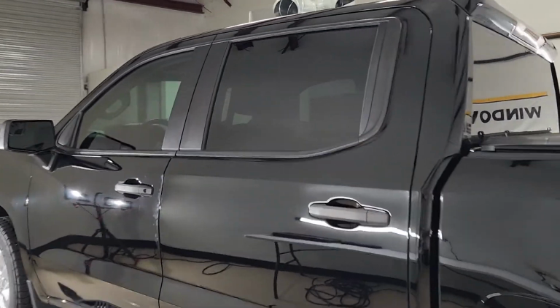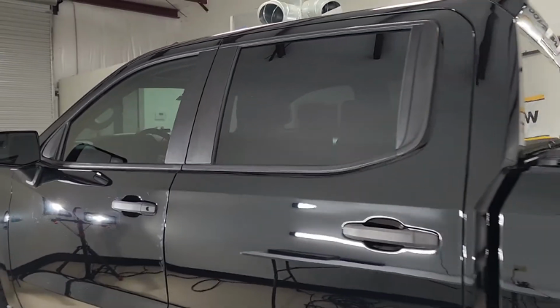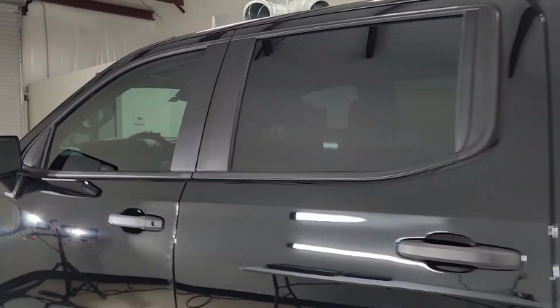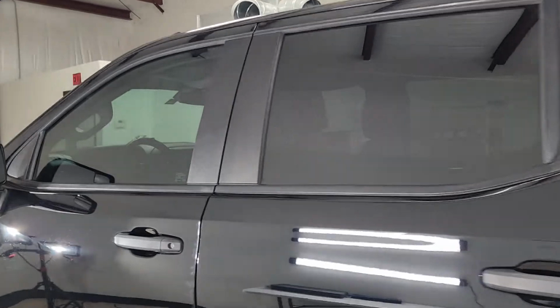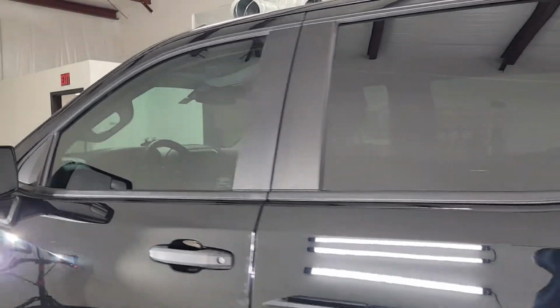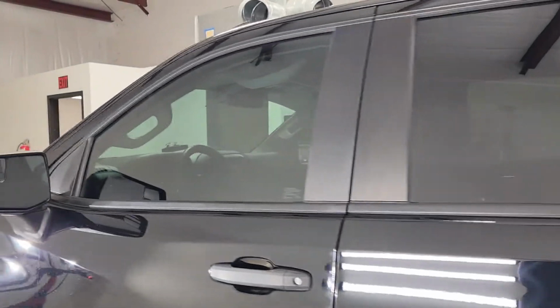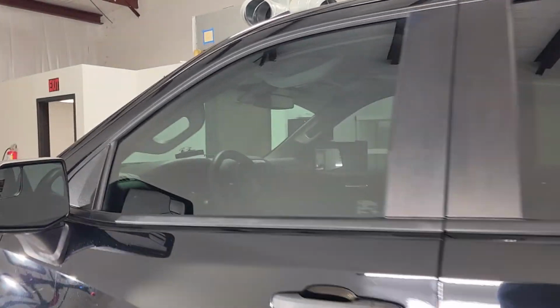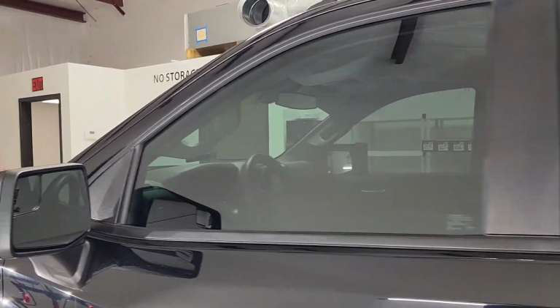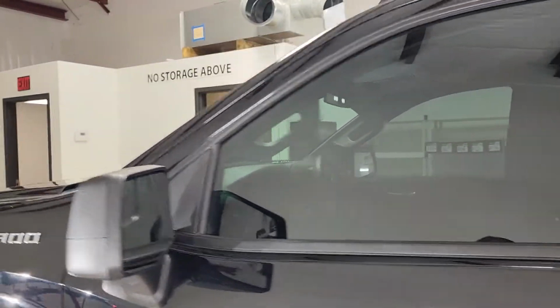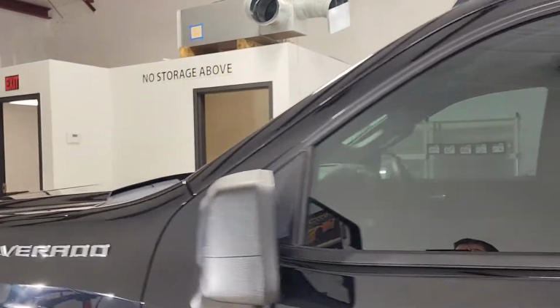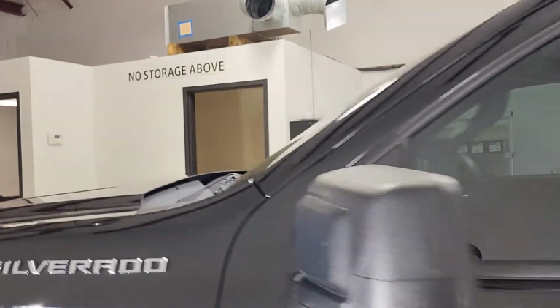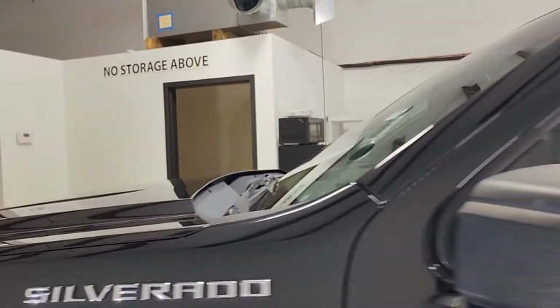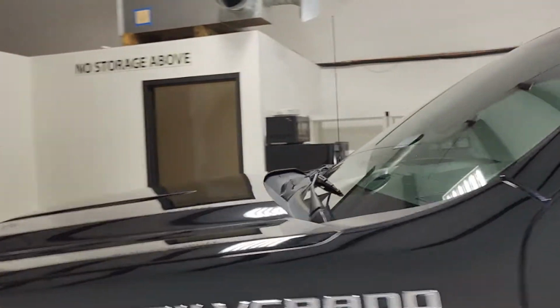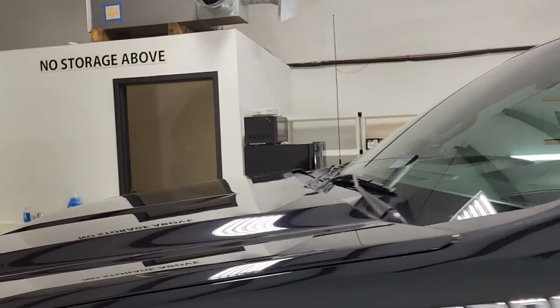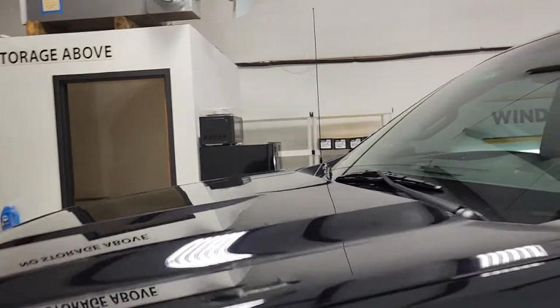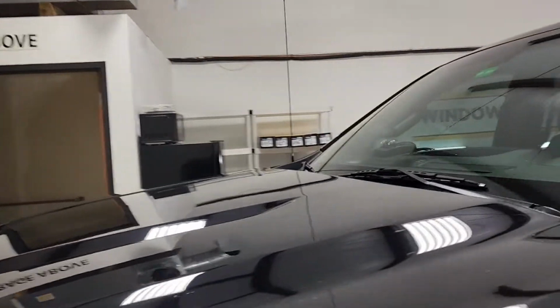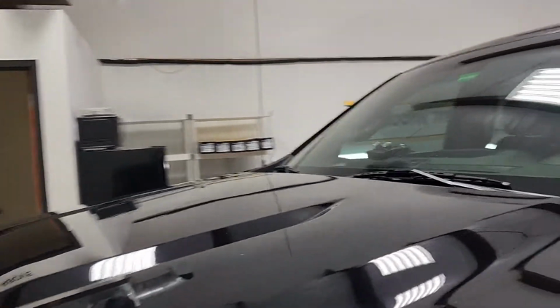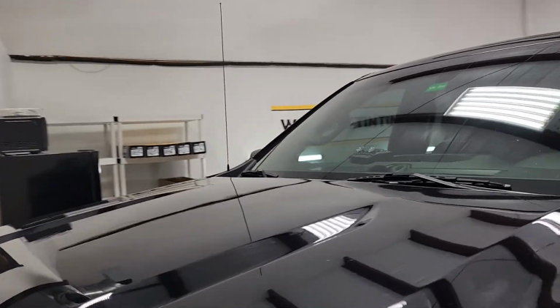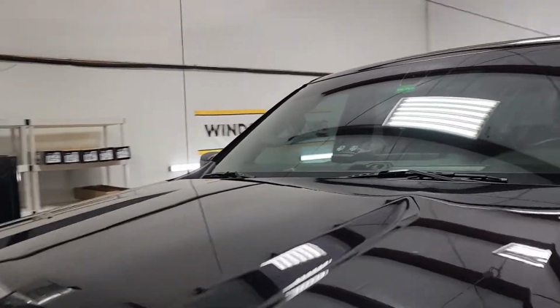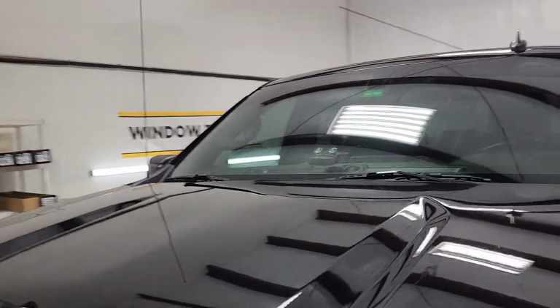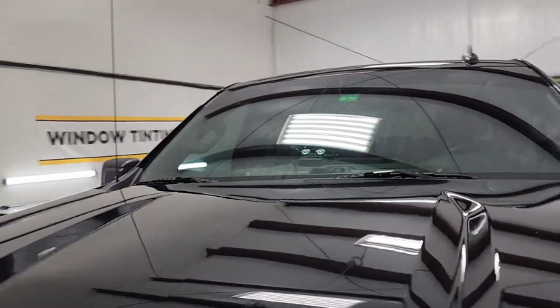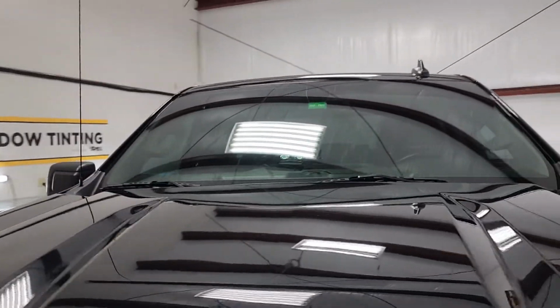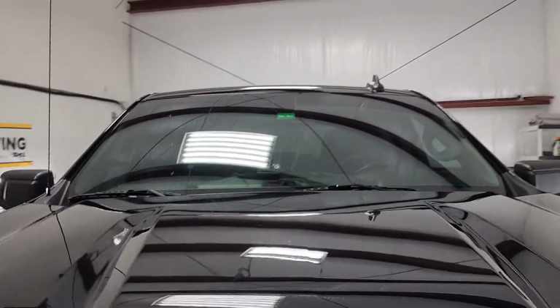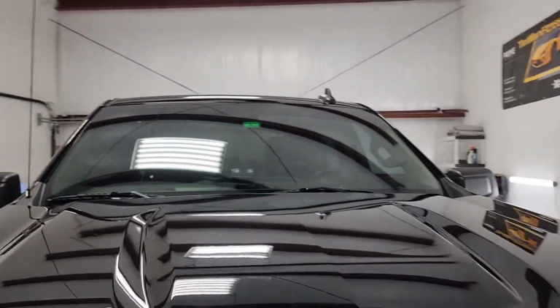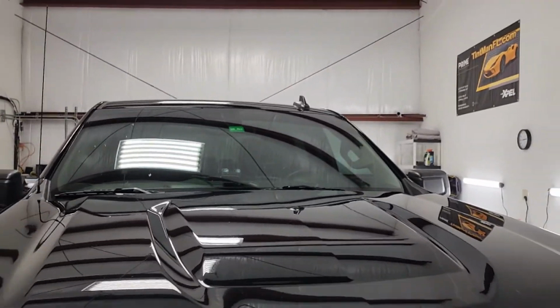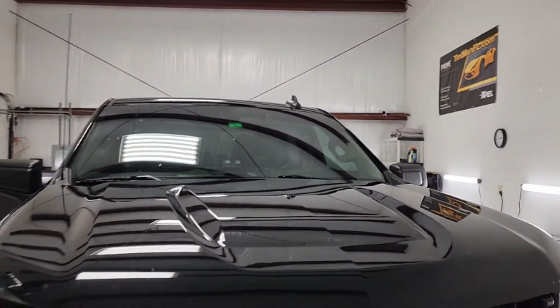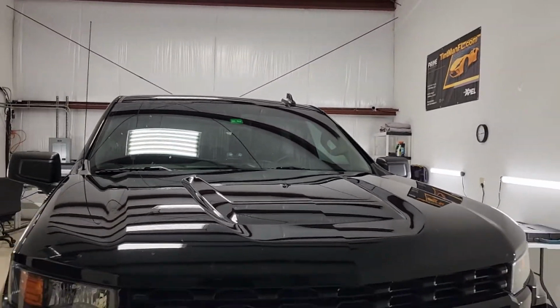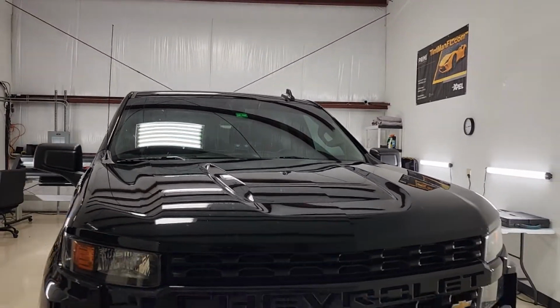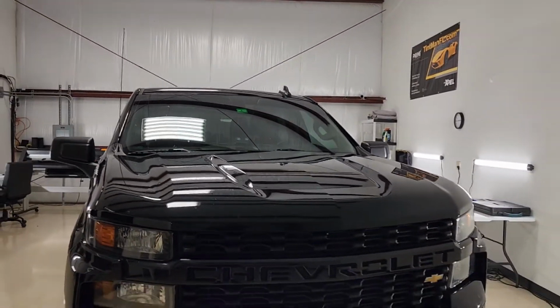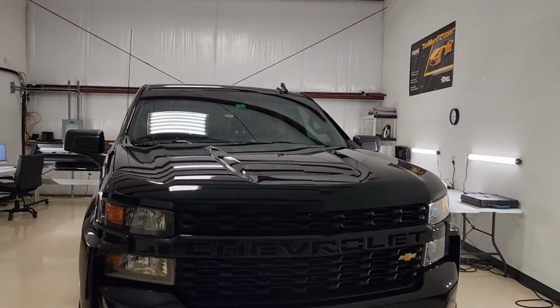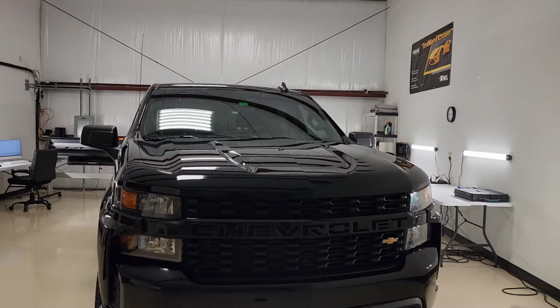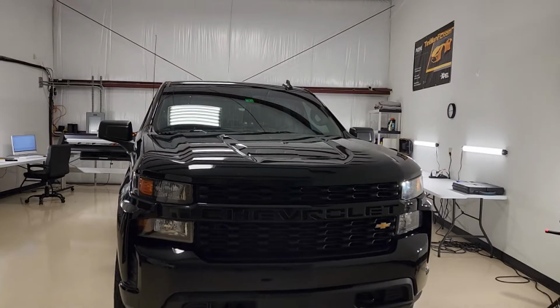We are also located in Winter Garden, Winter Park, and Longwood. You can learn more about our window tinting services at tentmanfl.com.